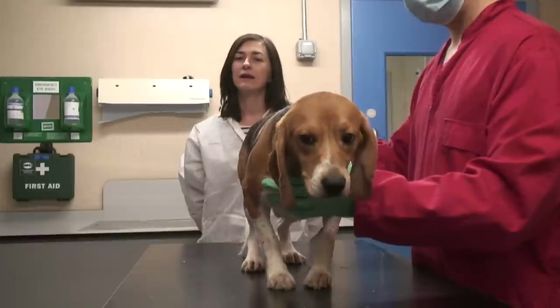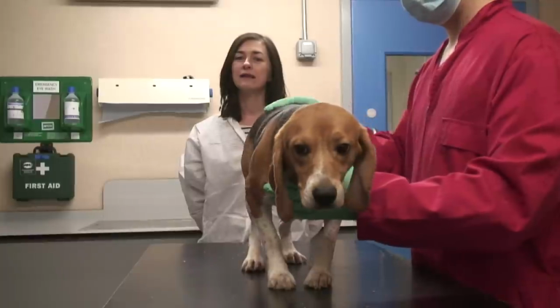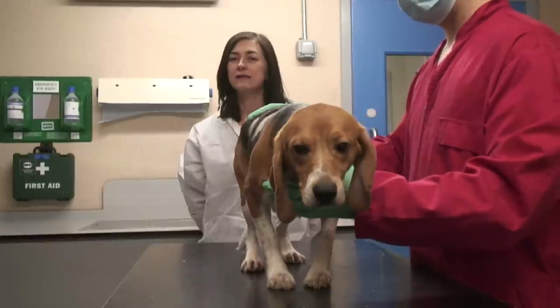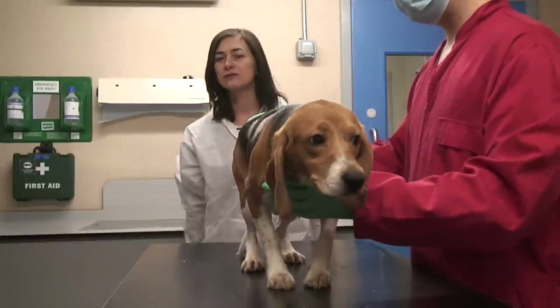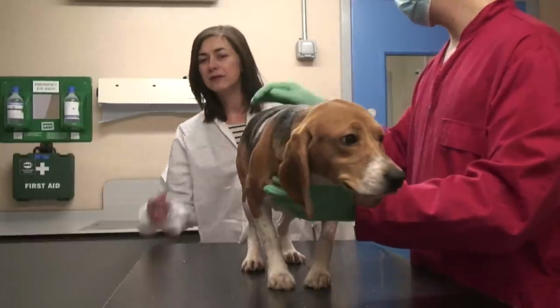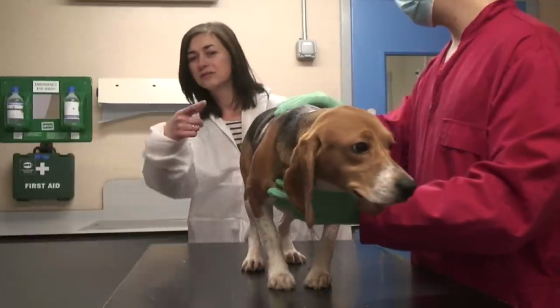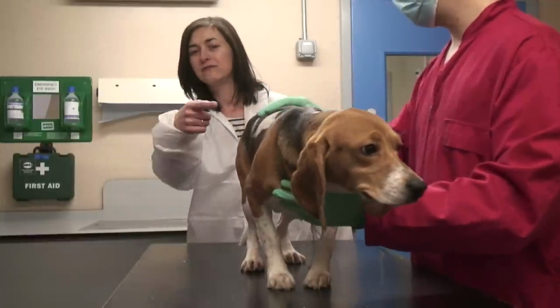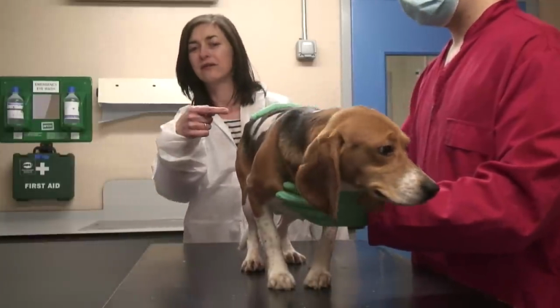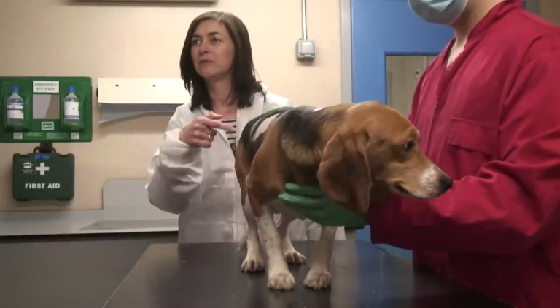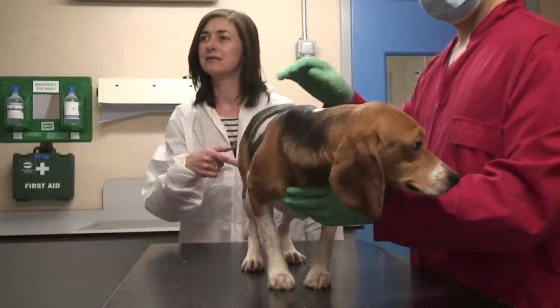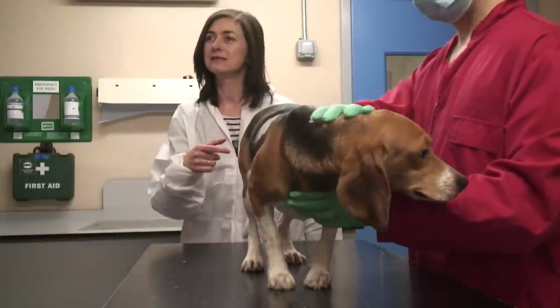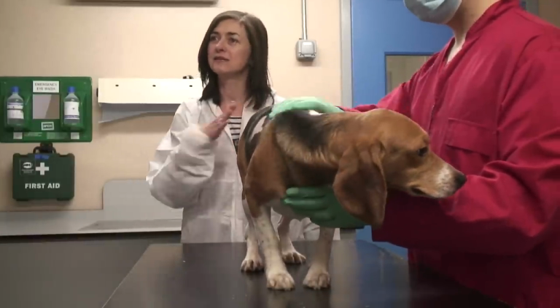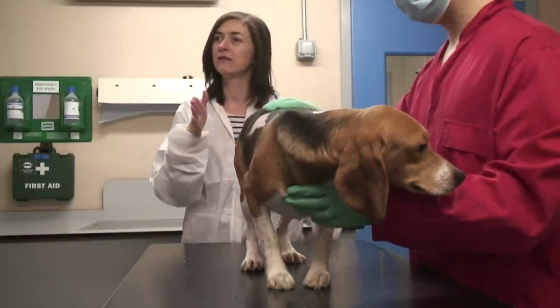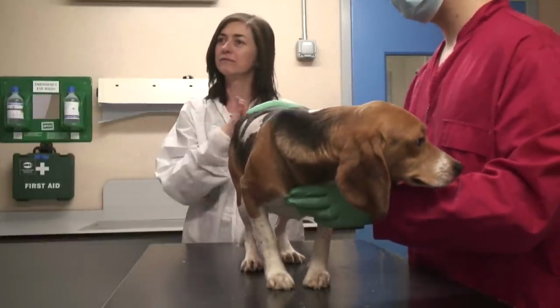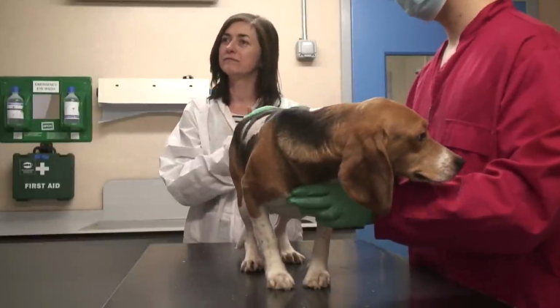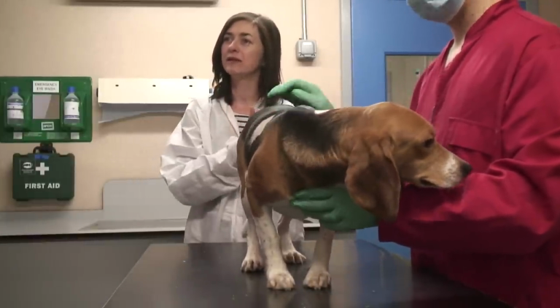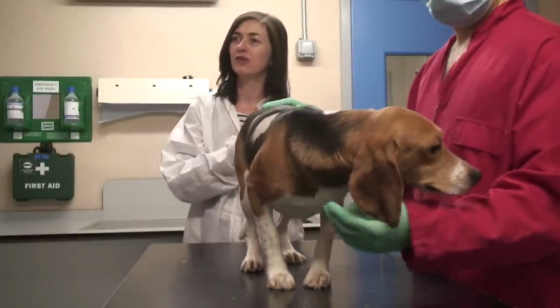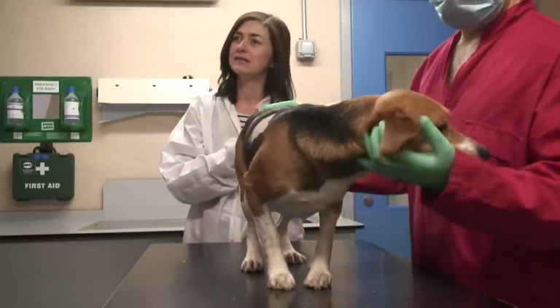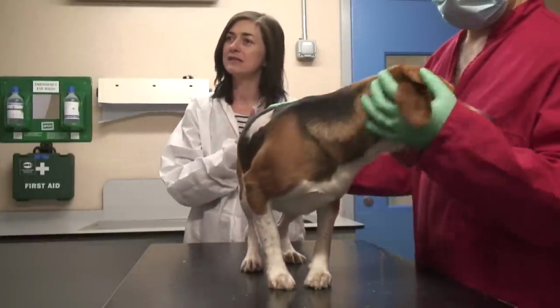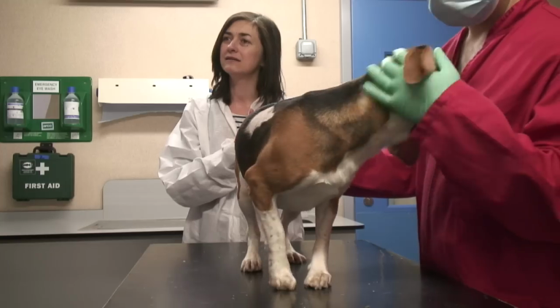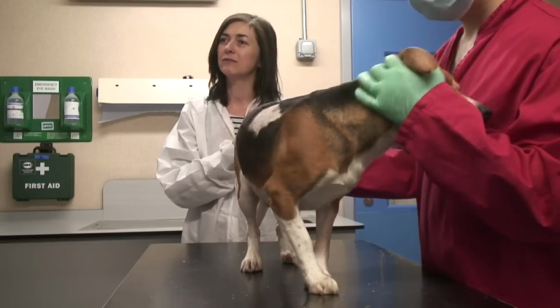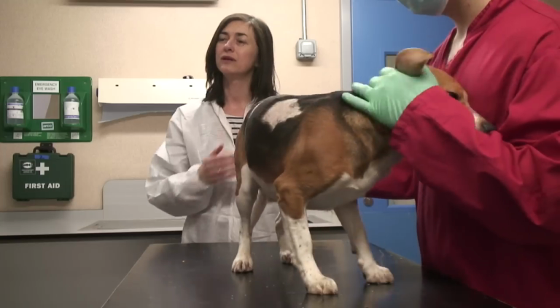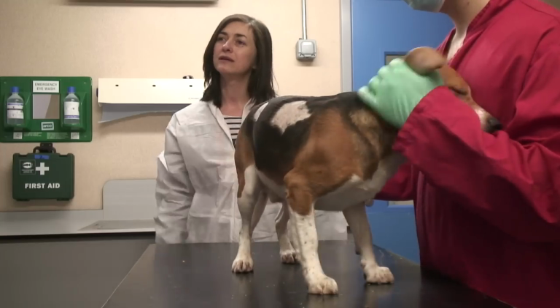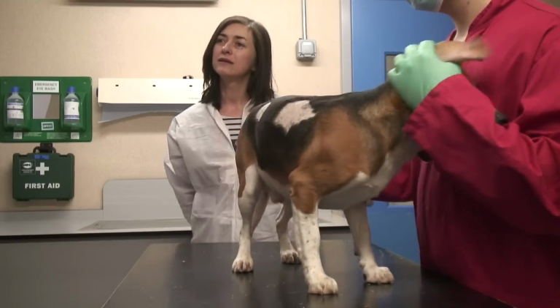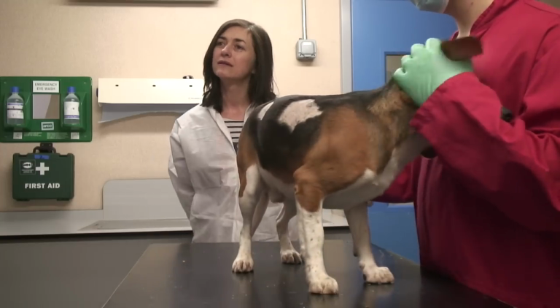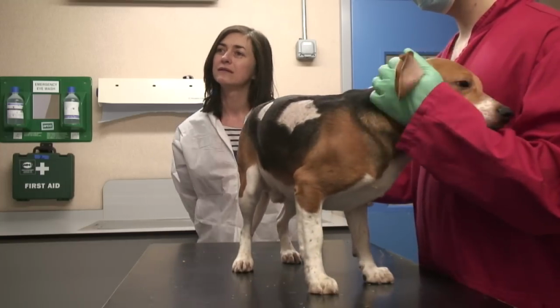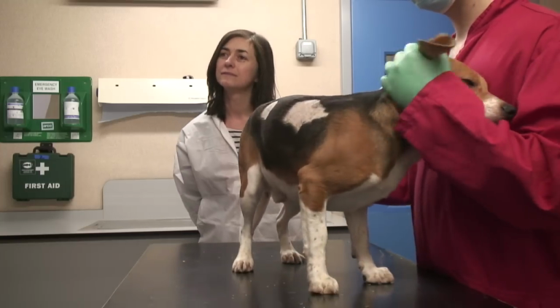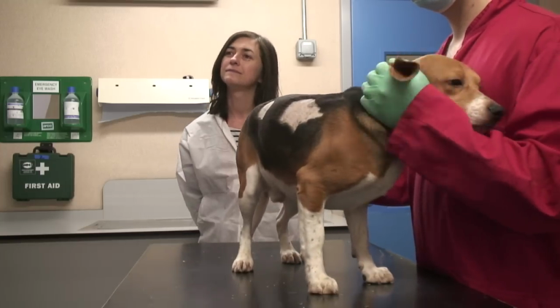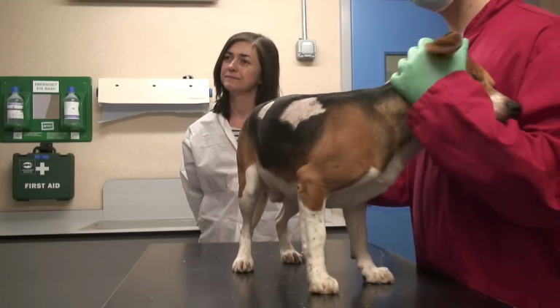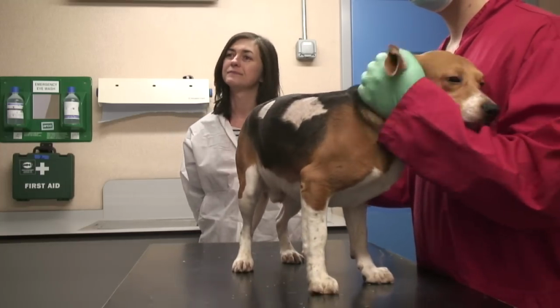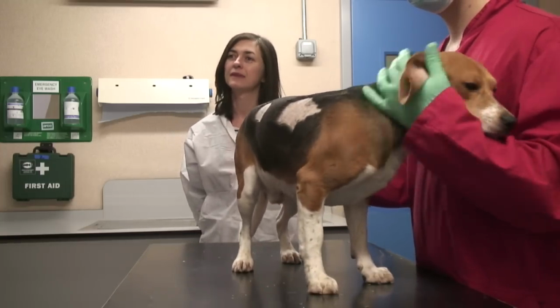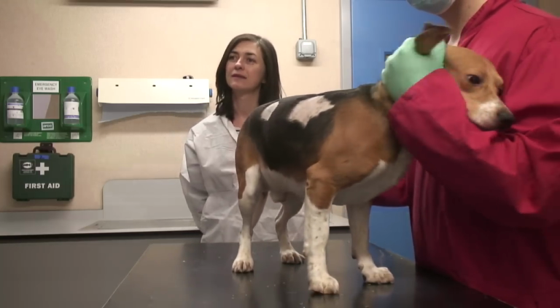The dog has been shaved in a couple of places so that pads can be placed next to the skin for the telemetry readings.